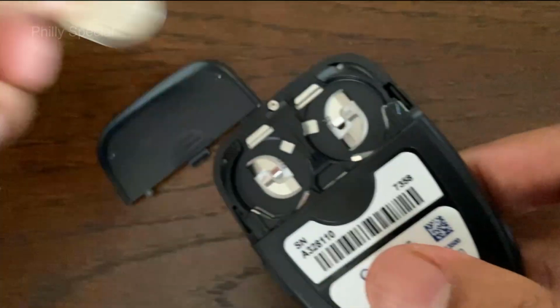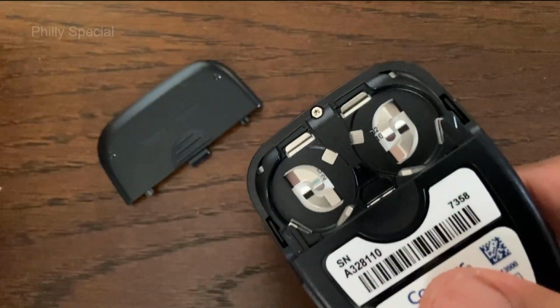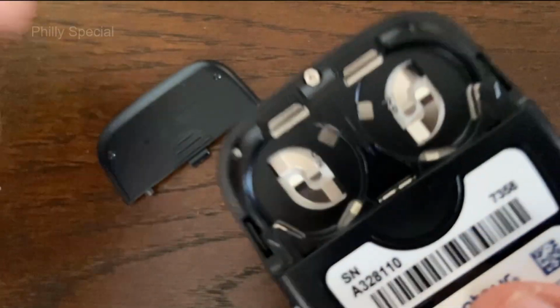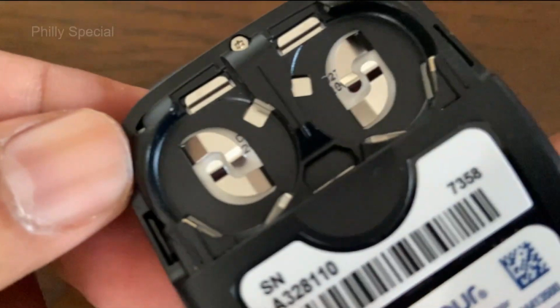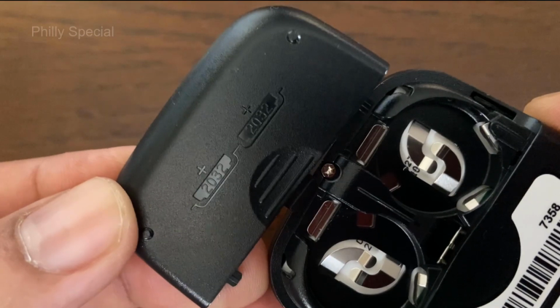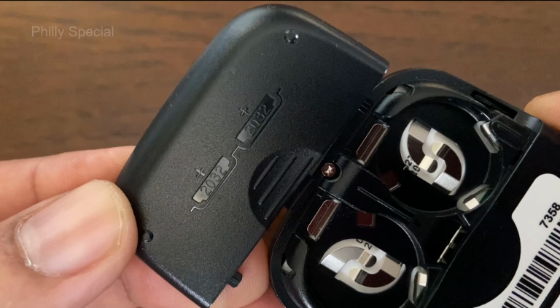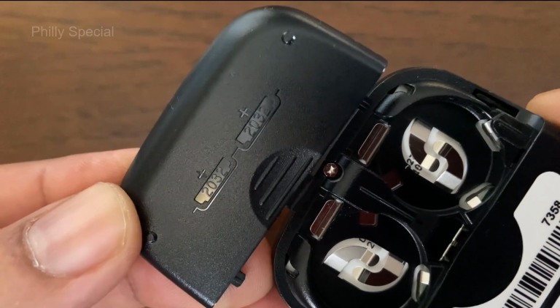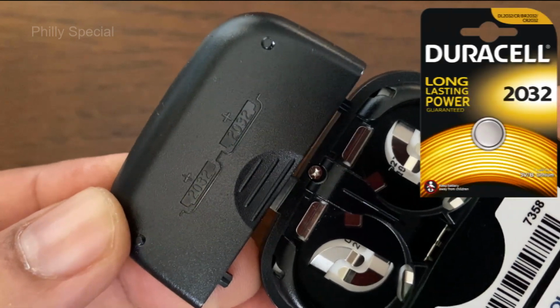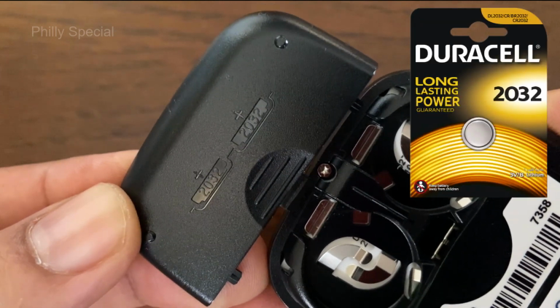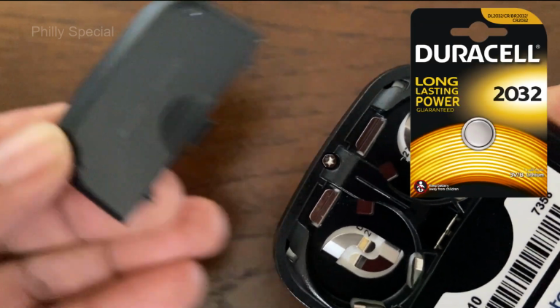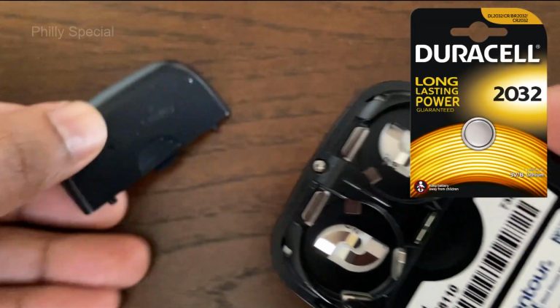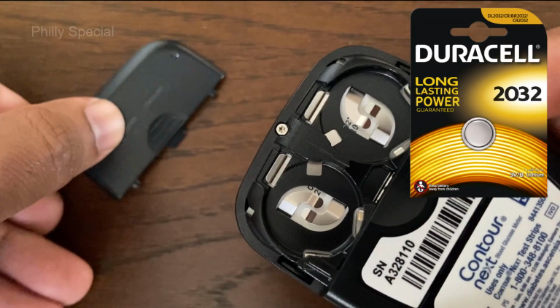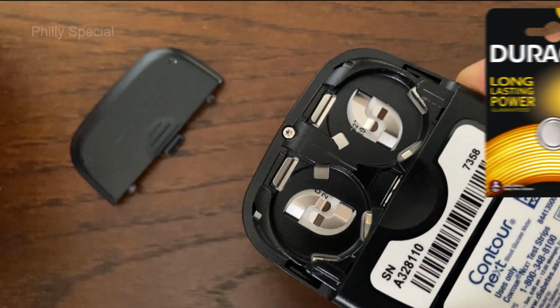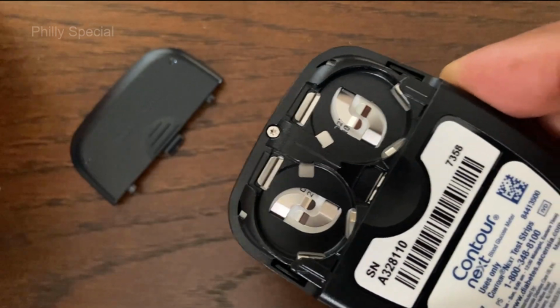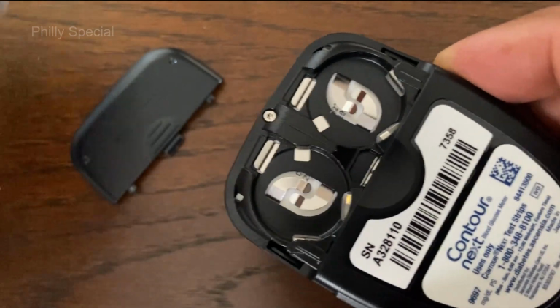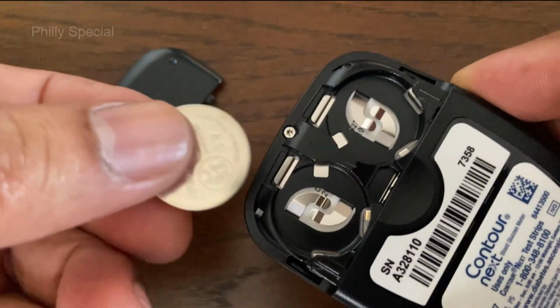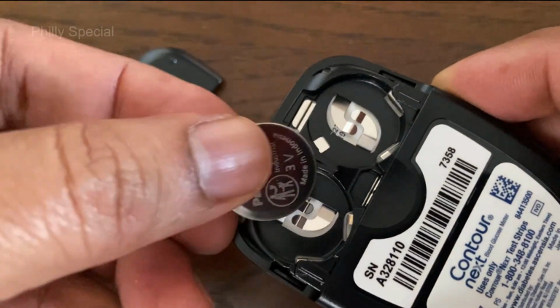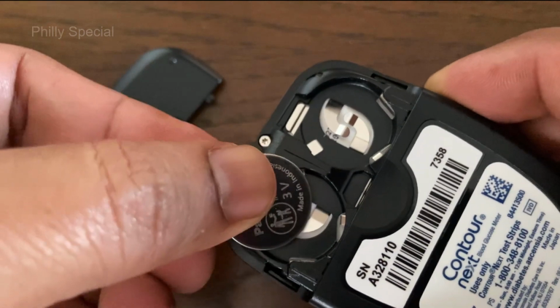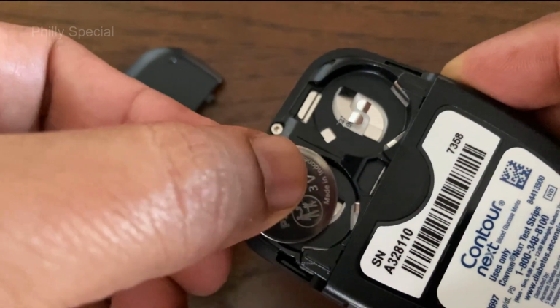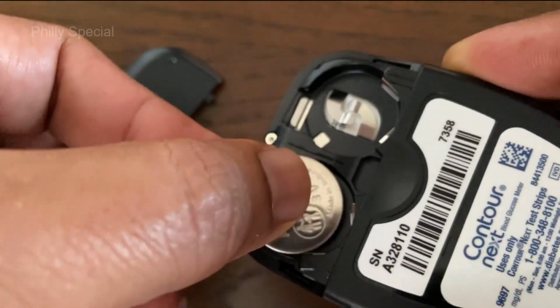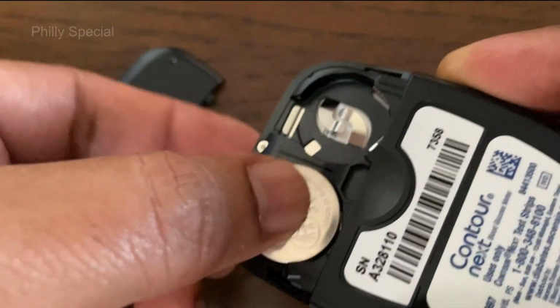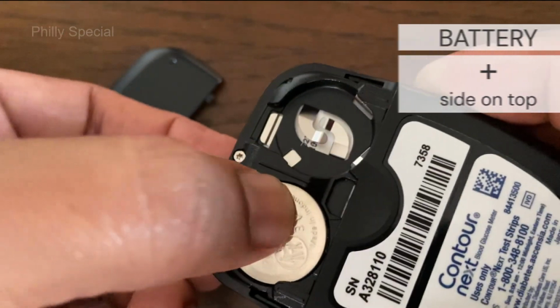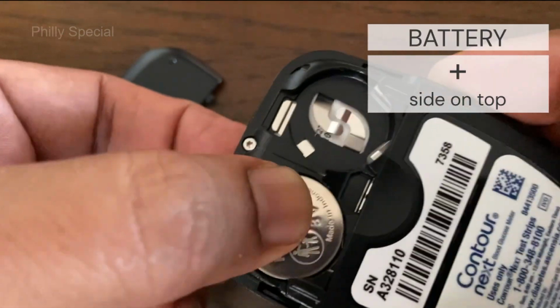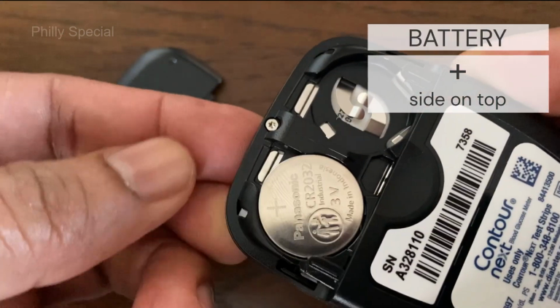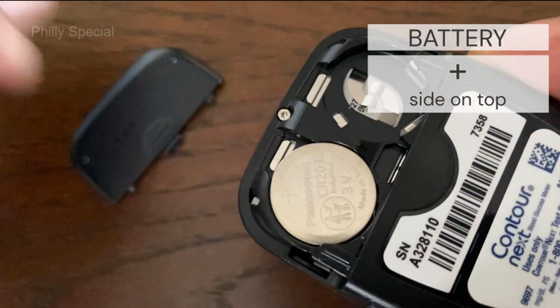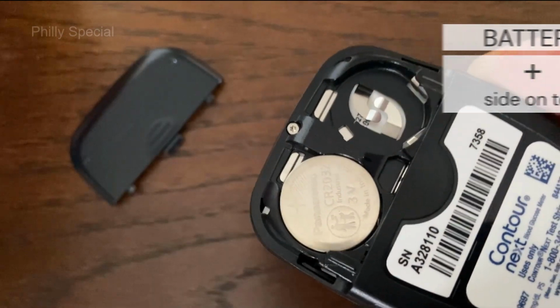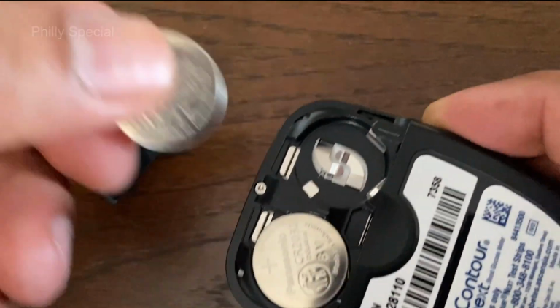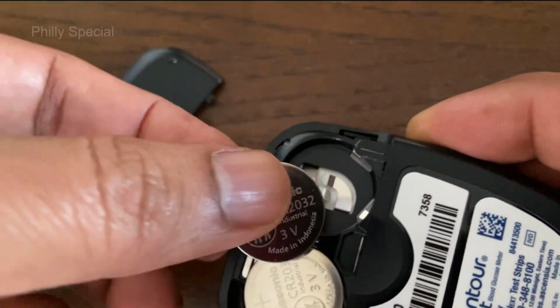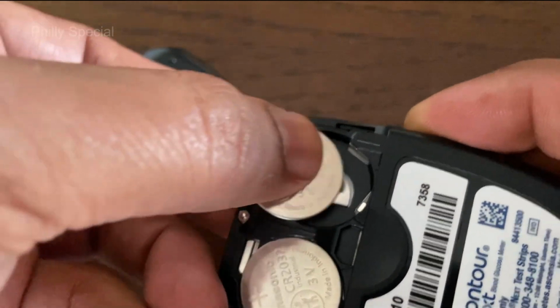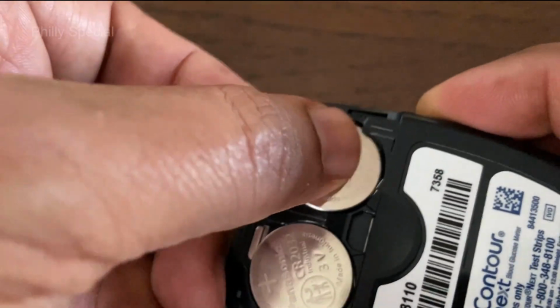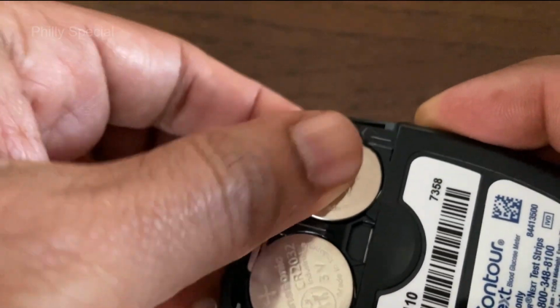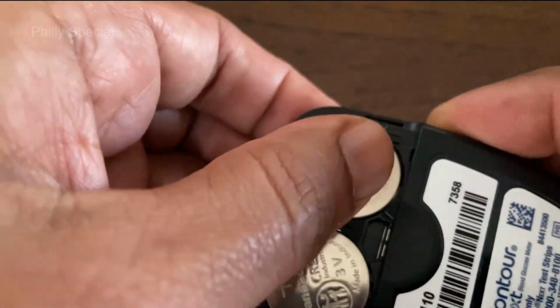Replacement batteries can be found in most stores where batteries are sold, and a link for the battery is included in the description section below. With the positive side facing up, place the batteries into the battery compartment. Once the battery is in the correct location, it will snap itself into place.